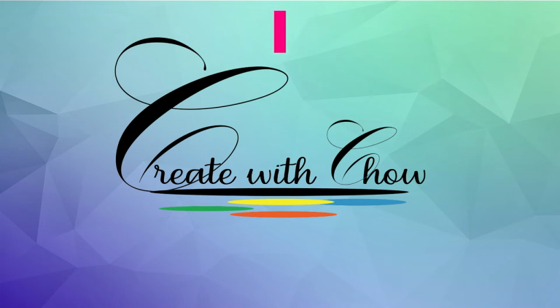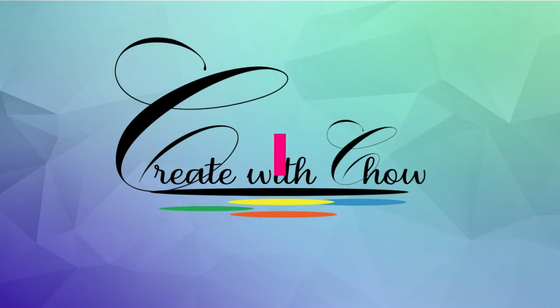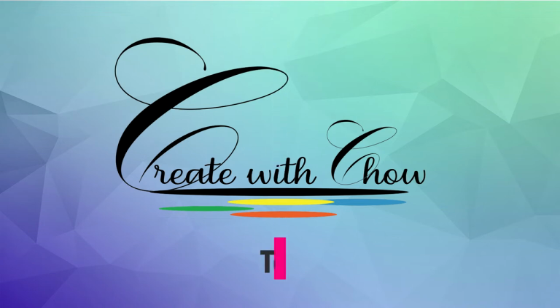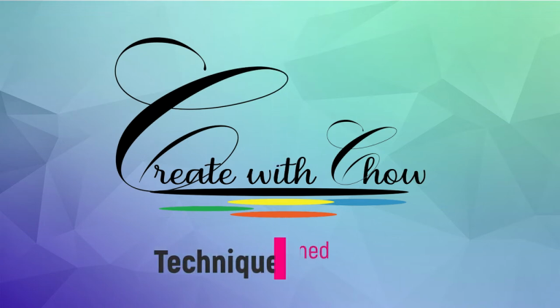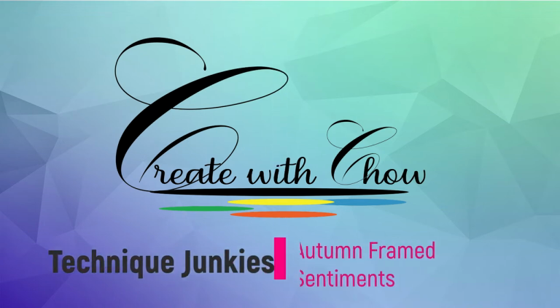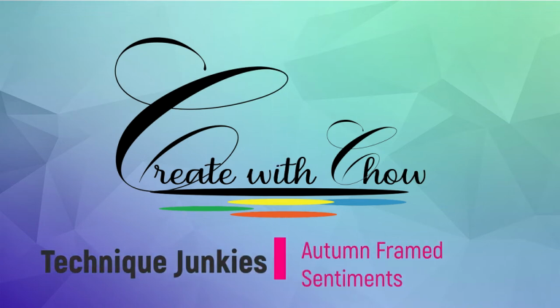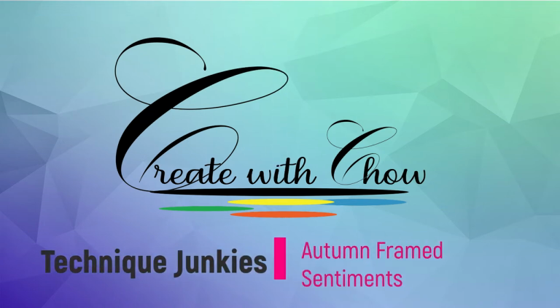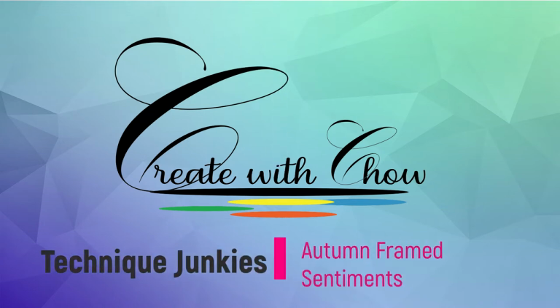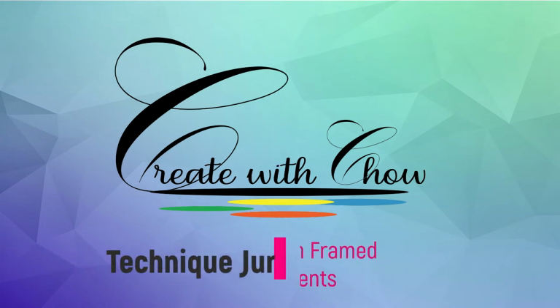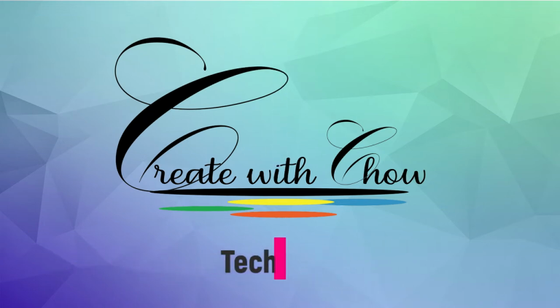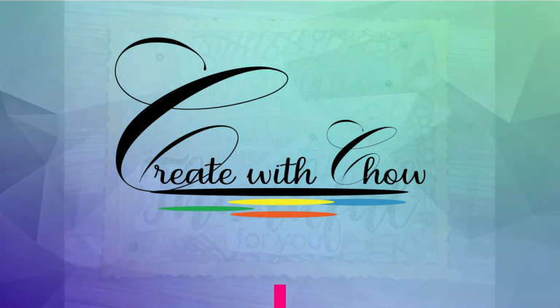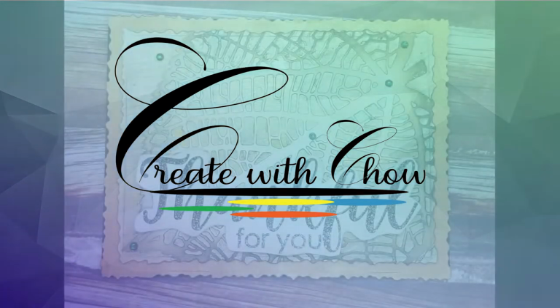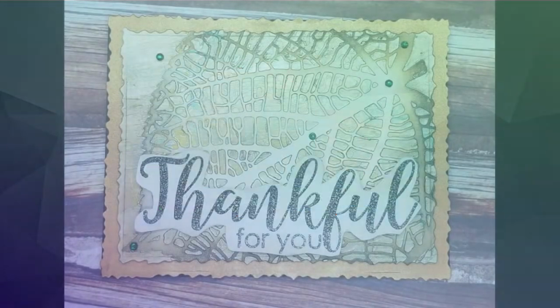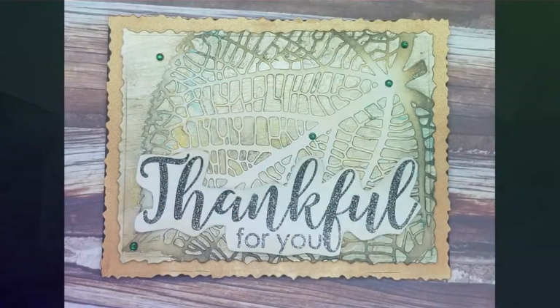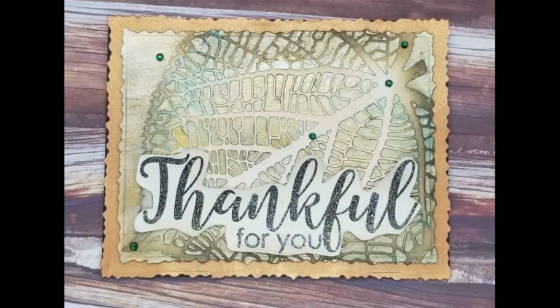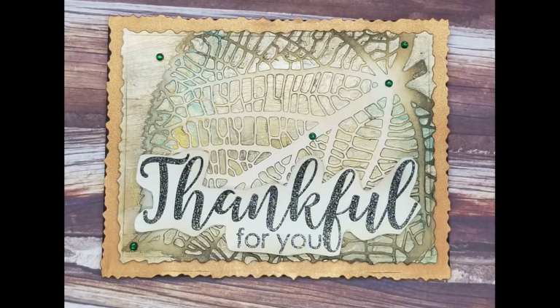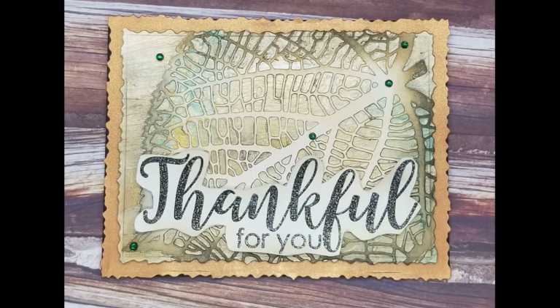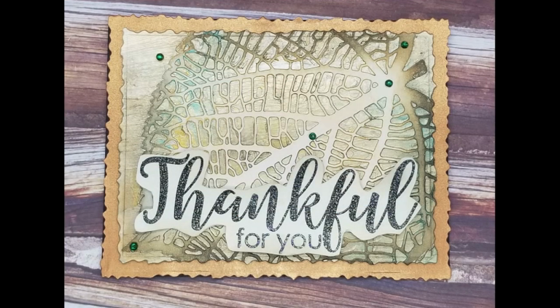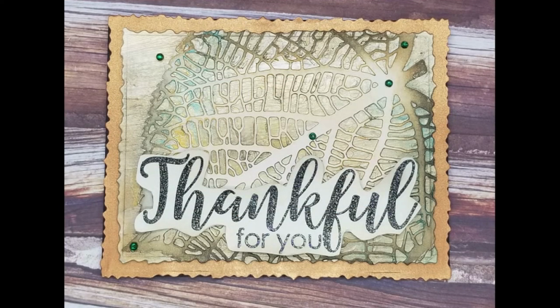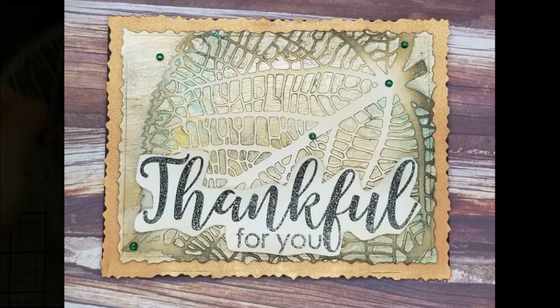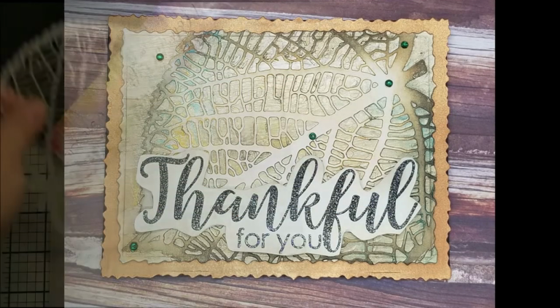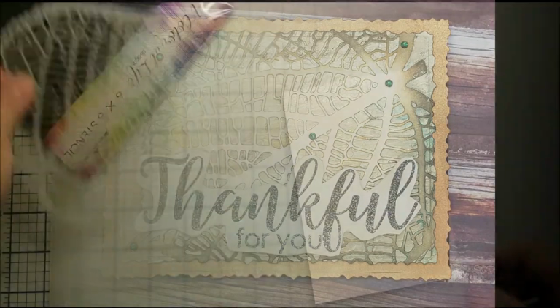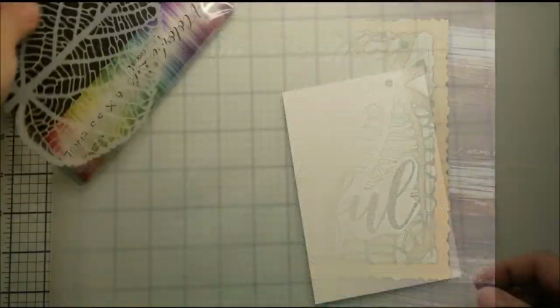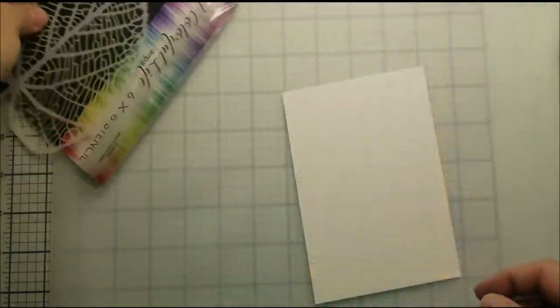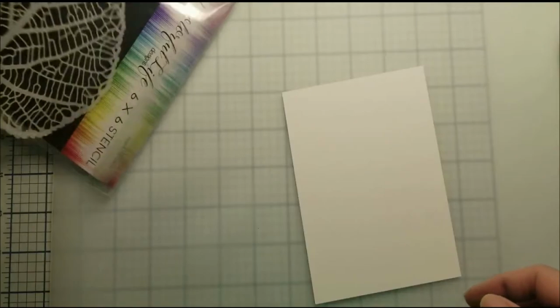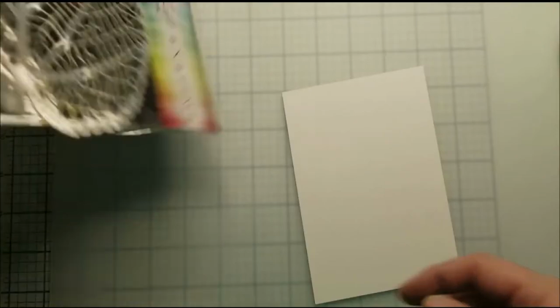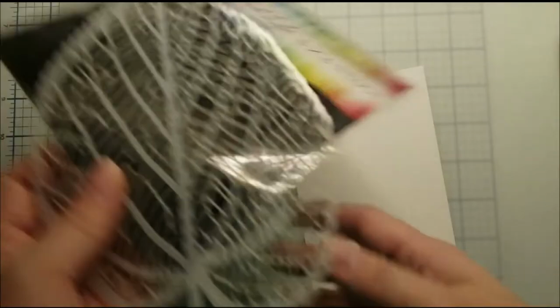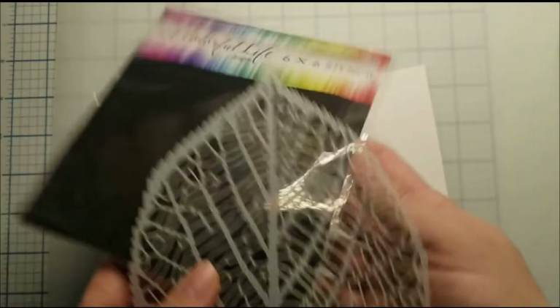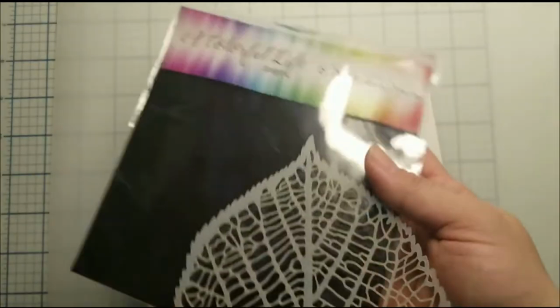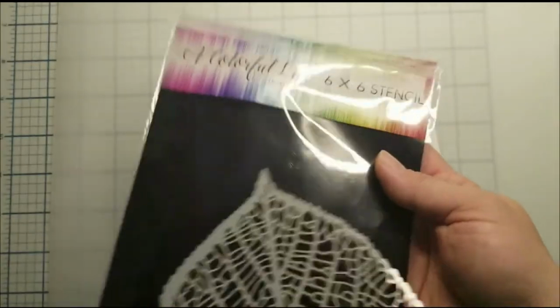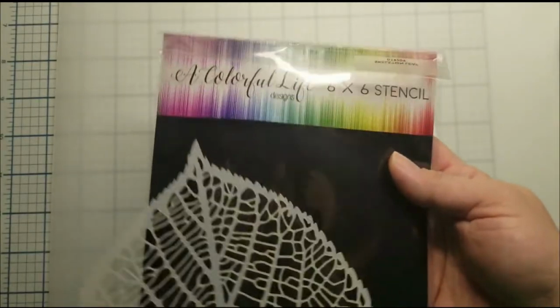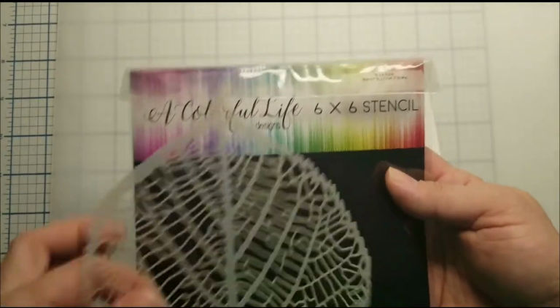Hello, welcome to Create with Child. Today I'm making a card using Technique Junkie's Autumn Frame Sentiment Stamp Set, the Scalantic Lee Stencil by Colorful Light, and Shimmer Blitz Harbour Sunset.